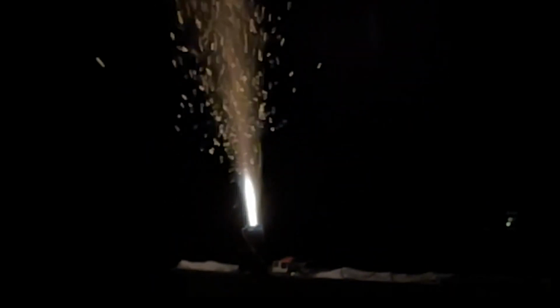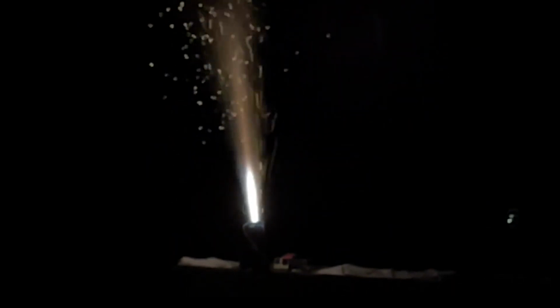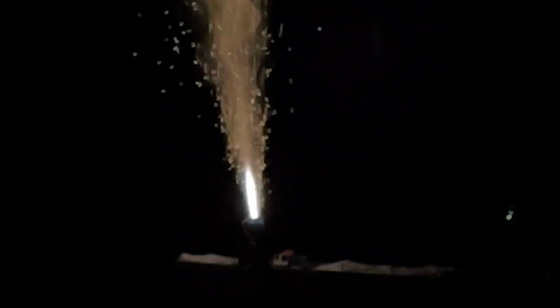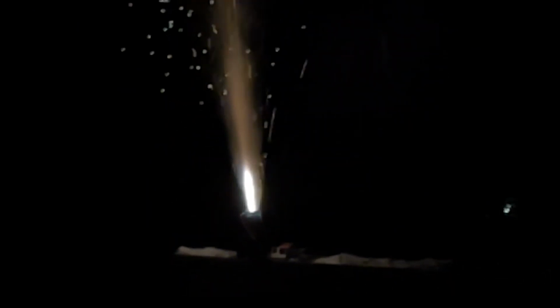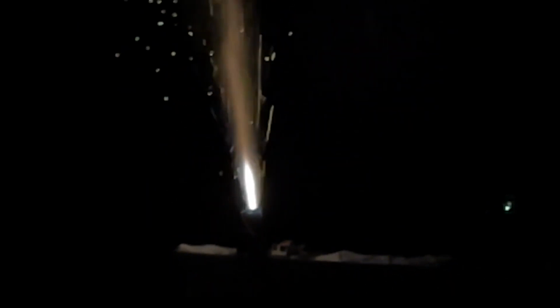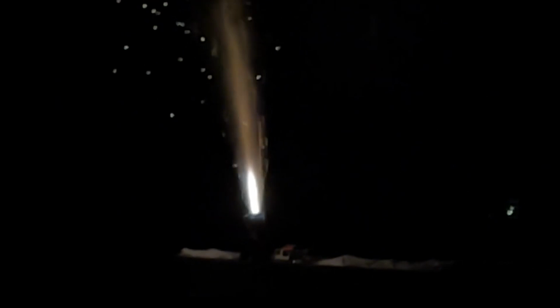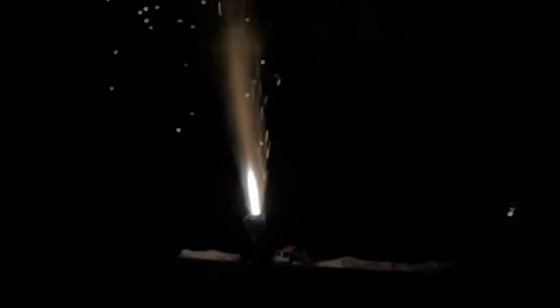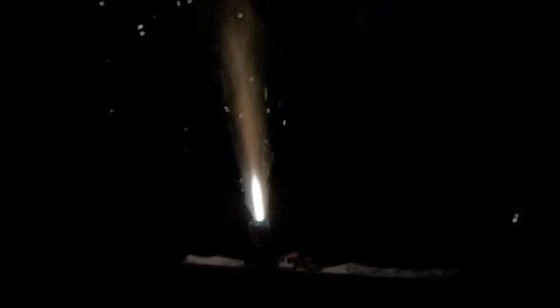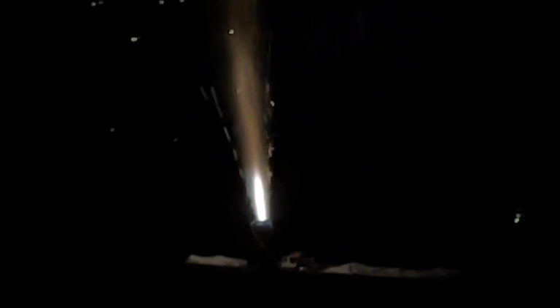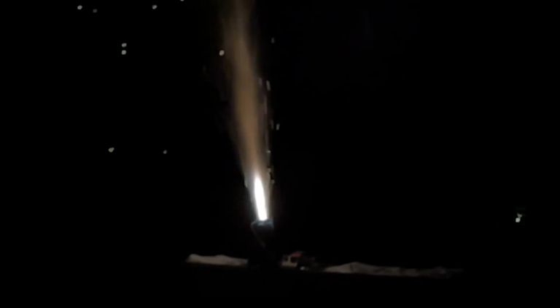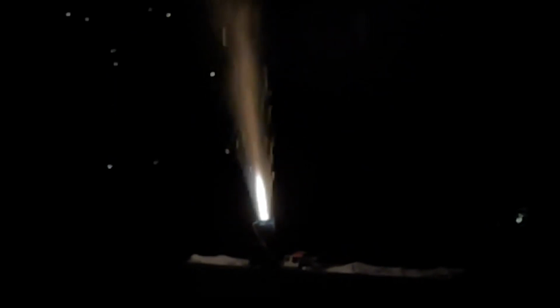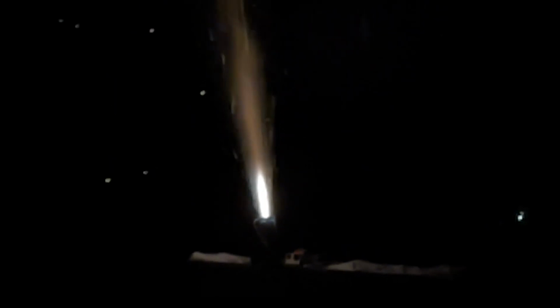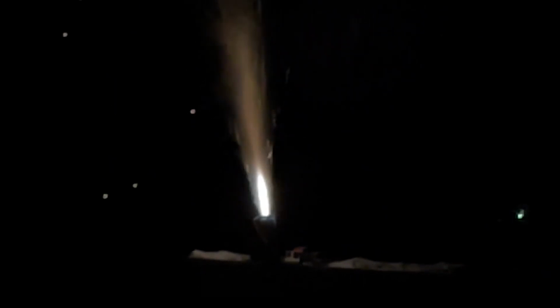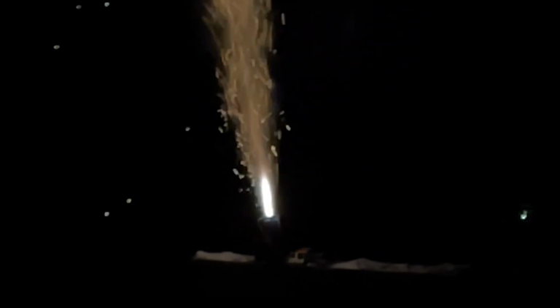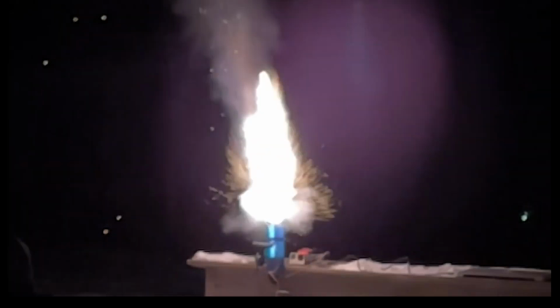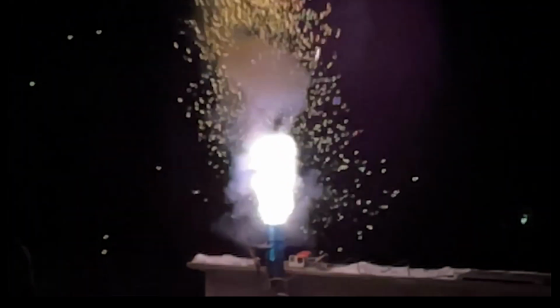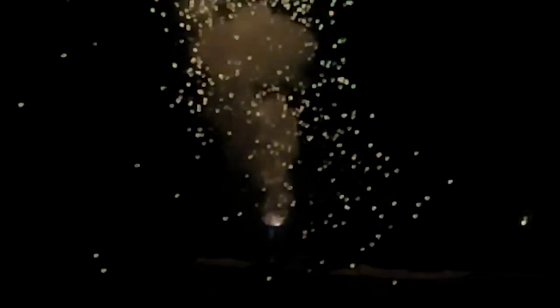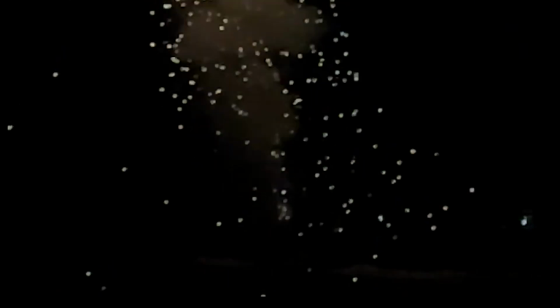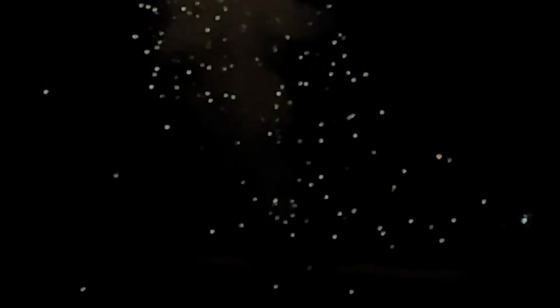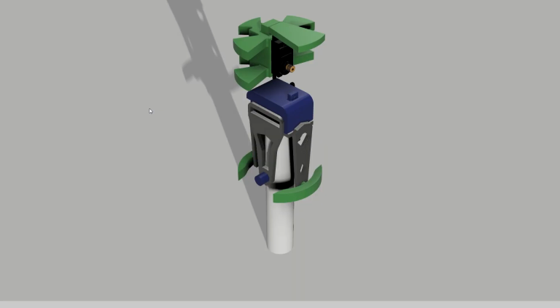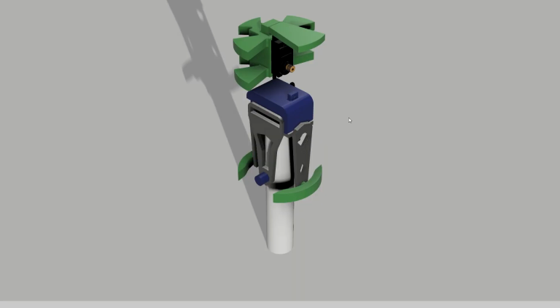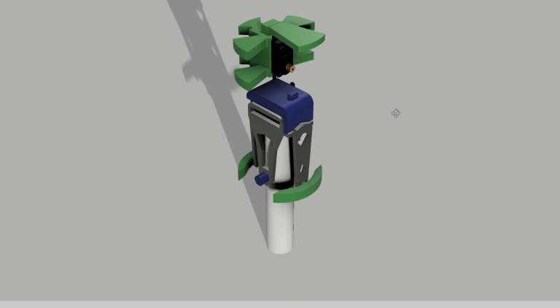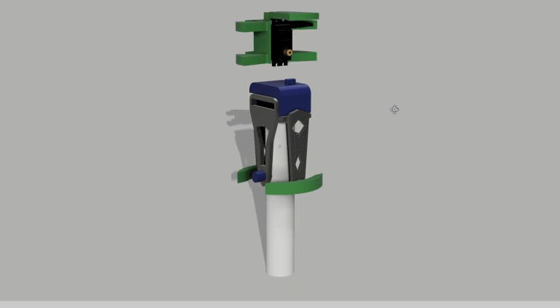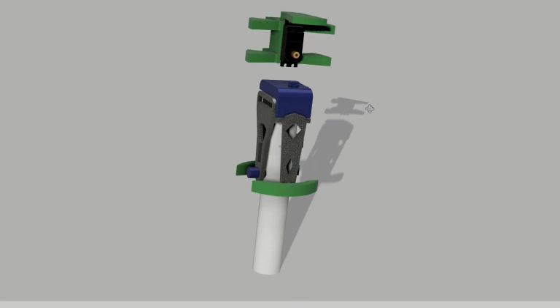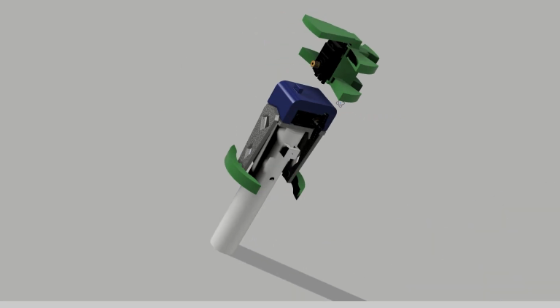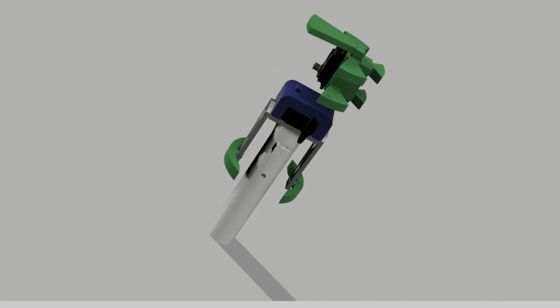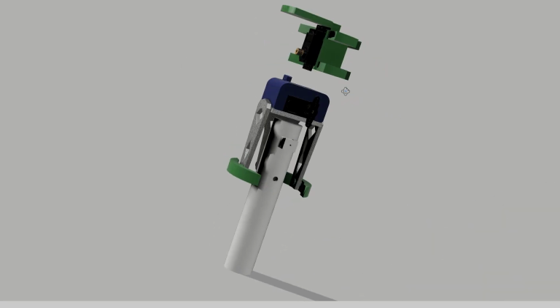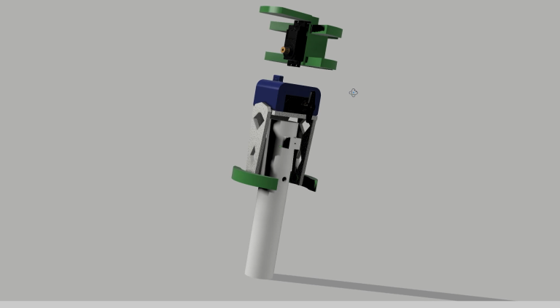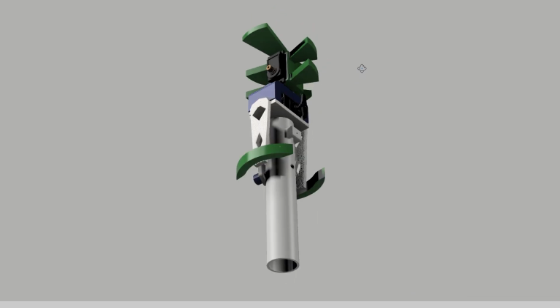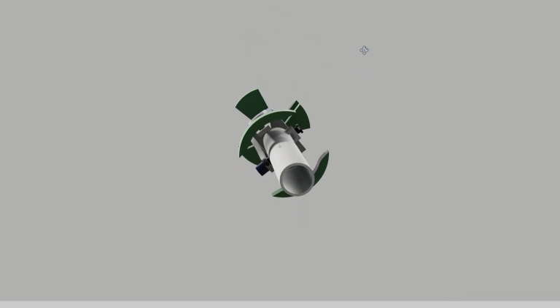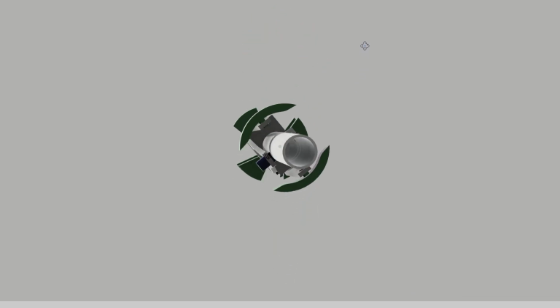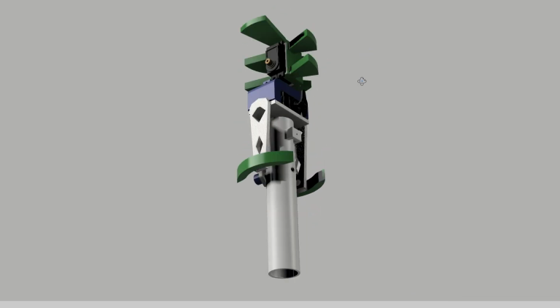Despite this success, I knew this design wouldn't work in a real rocket, so I scrapped it and started anew. After realizing the flaws in my first design, I moved on to the second iteration, but it turned out to be even worse. The single point of contact with the motor mount wasn't nearly enough.